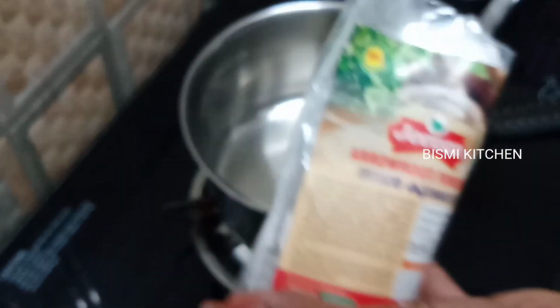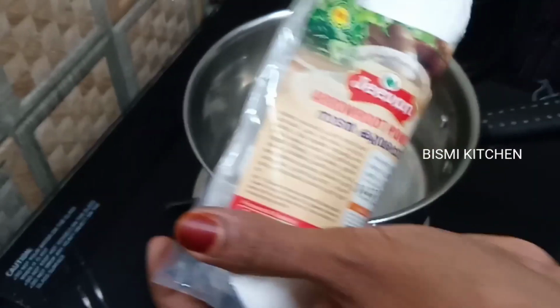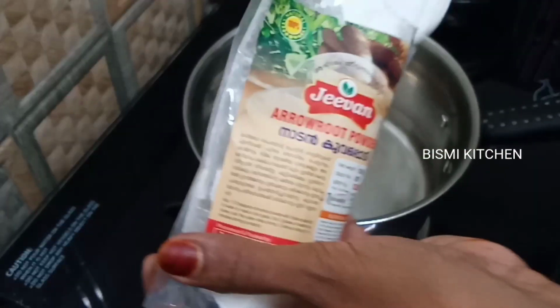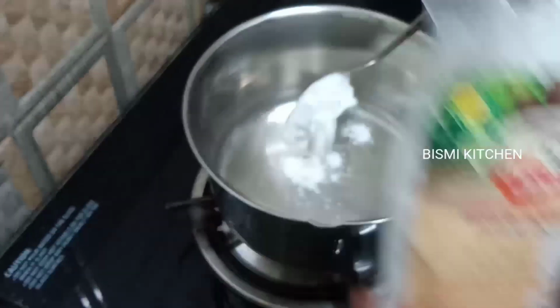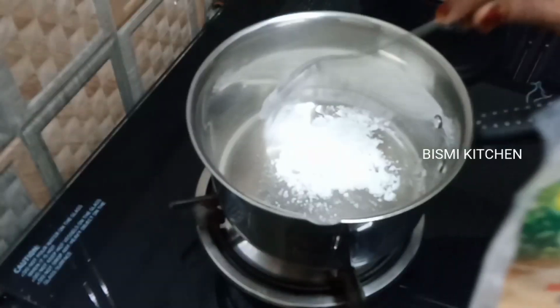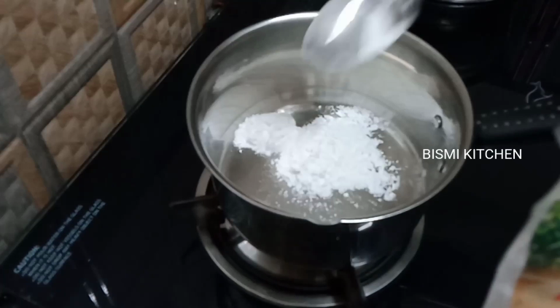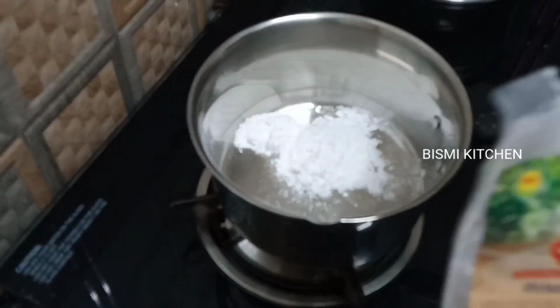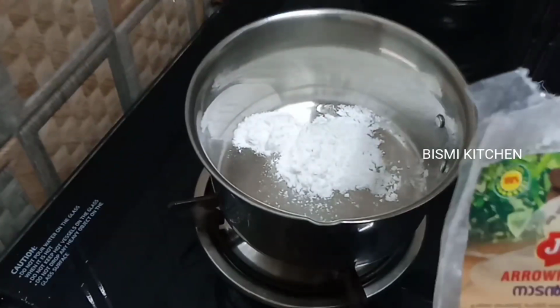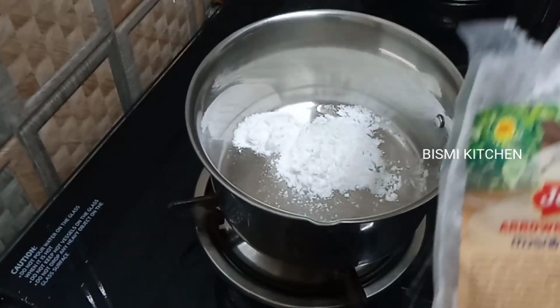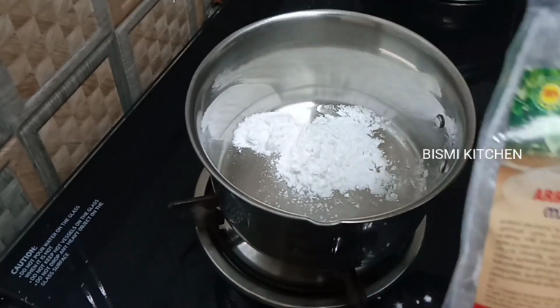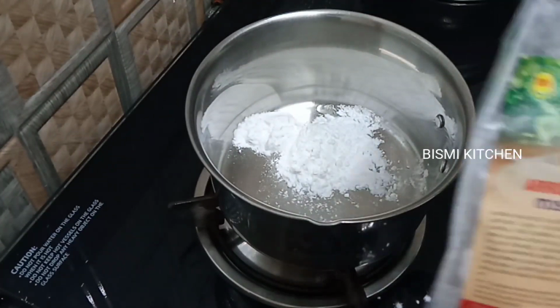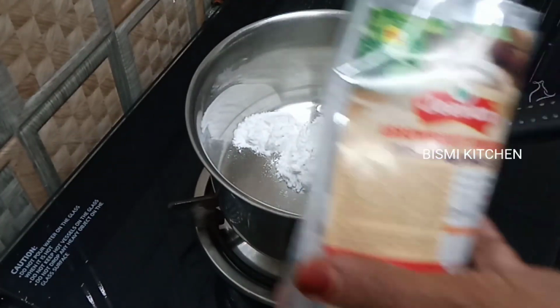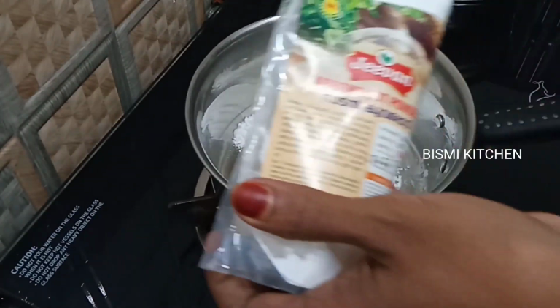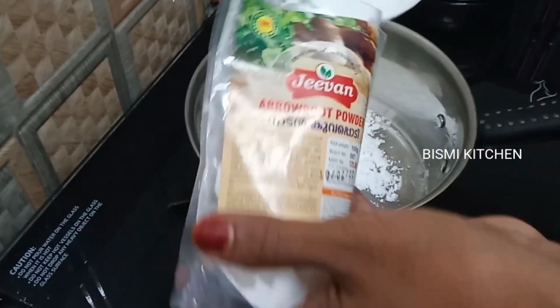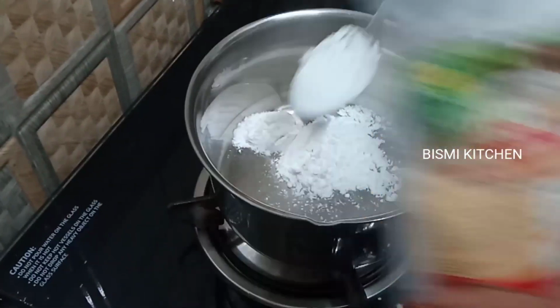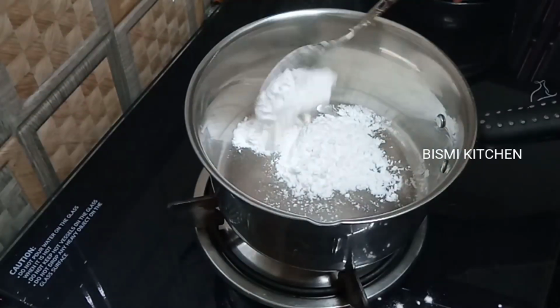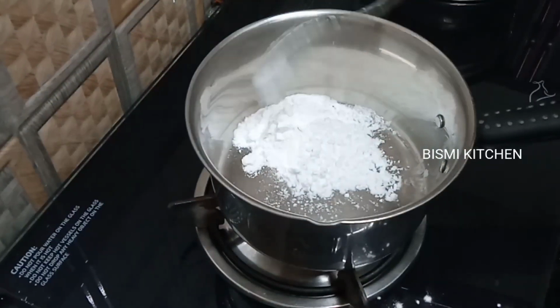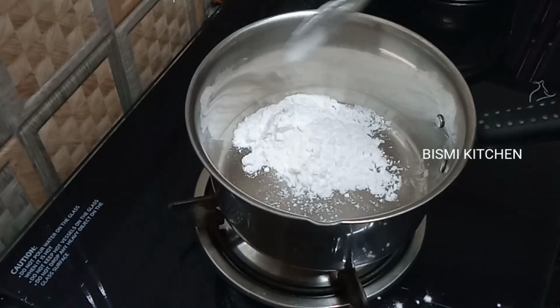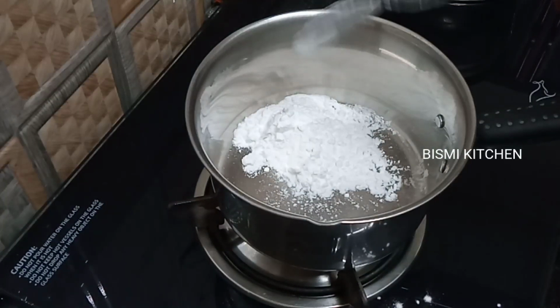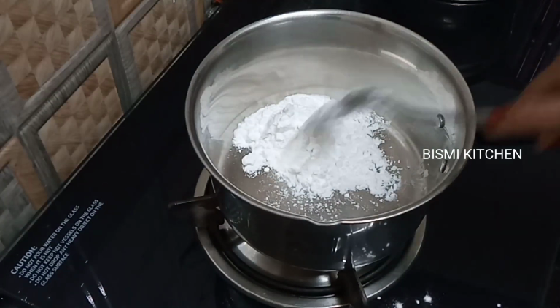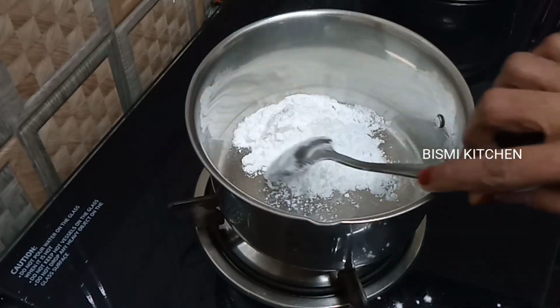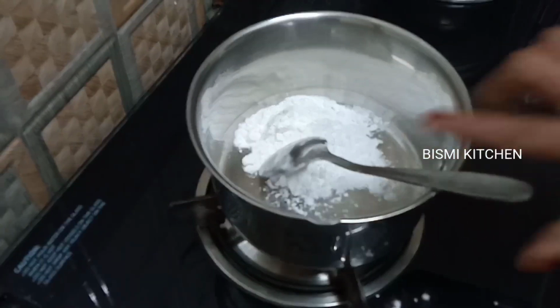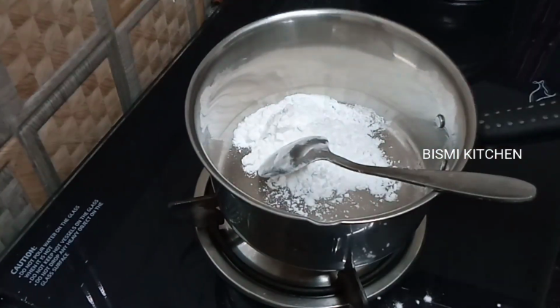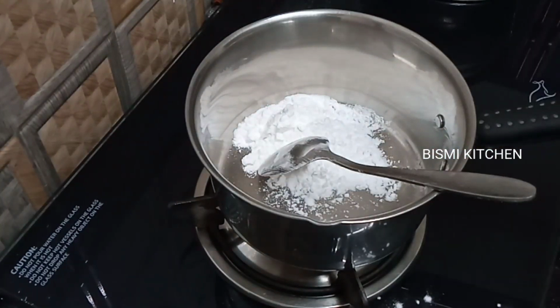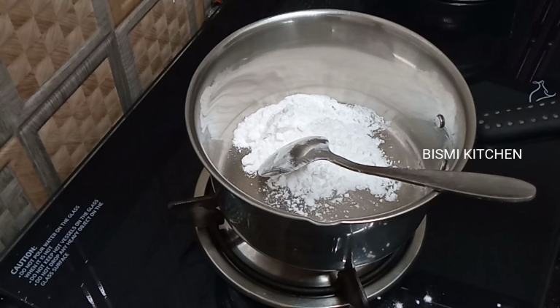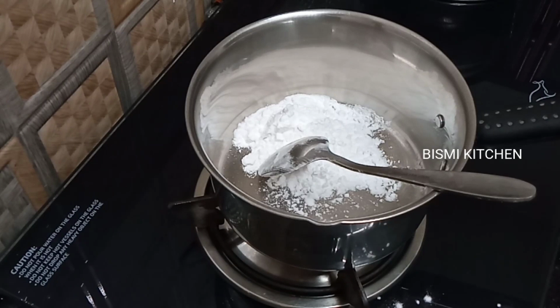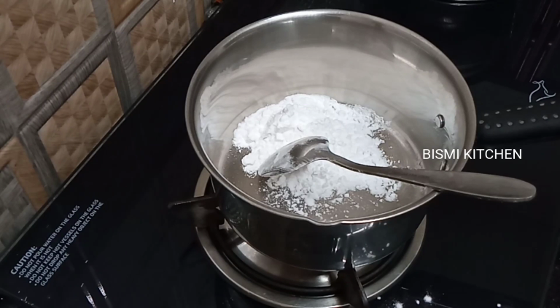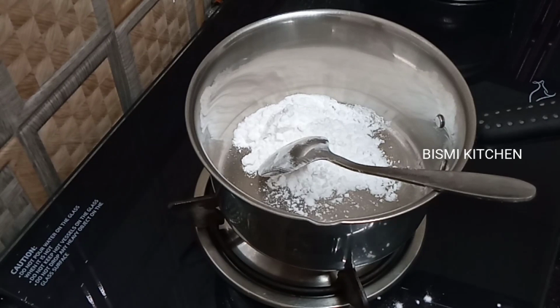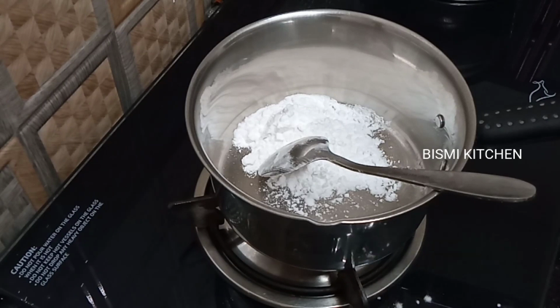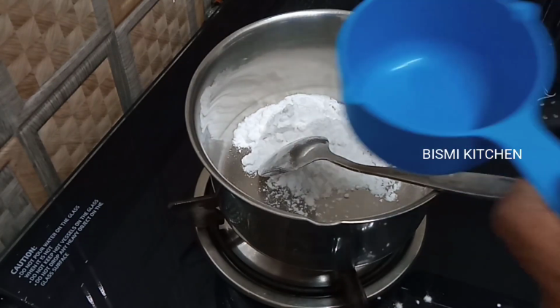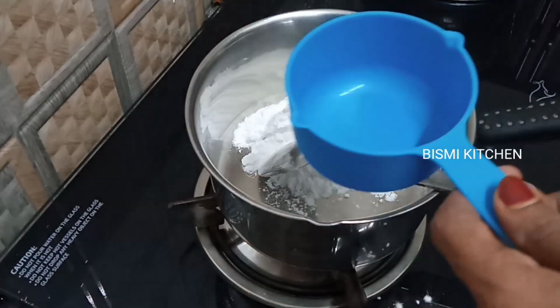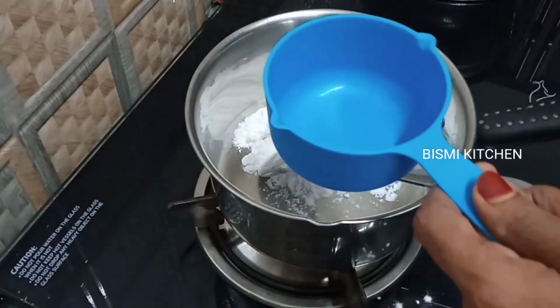We take 2 tablespoons. We put 1 cup in it. We keep it ready when we cook it.